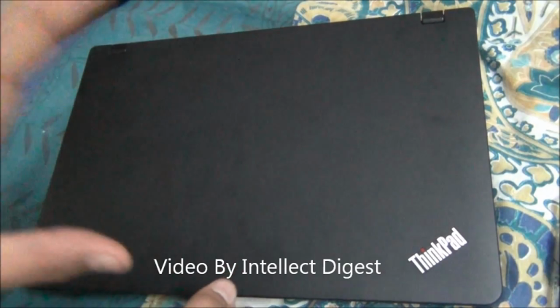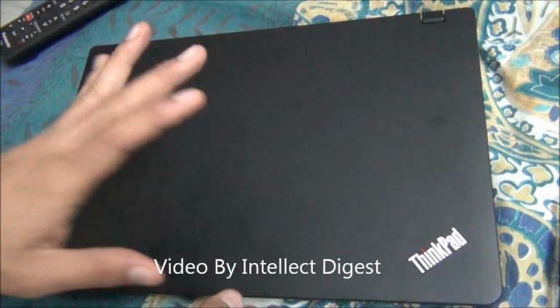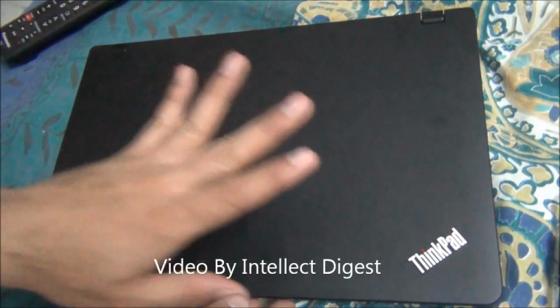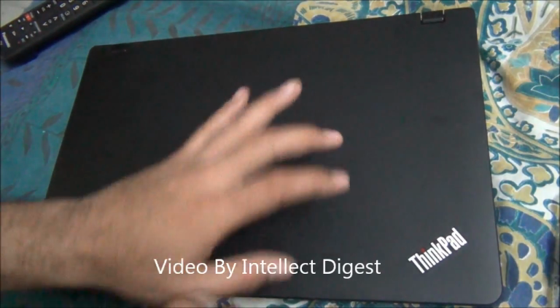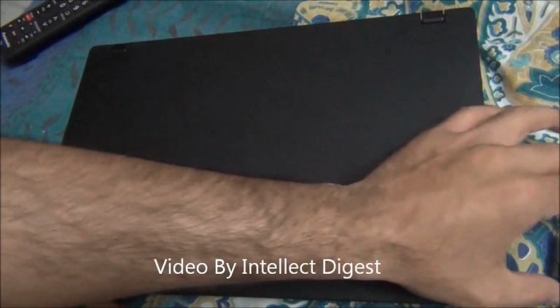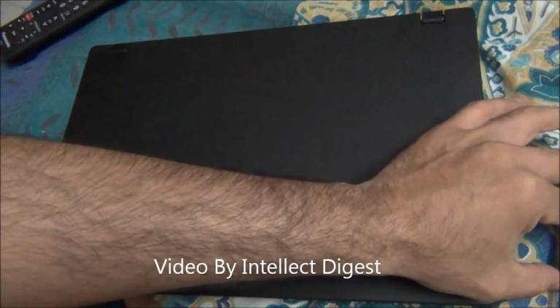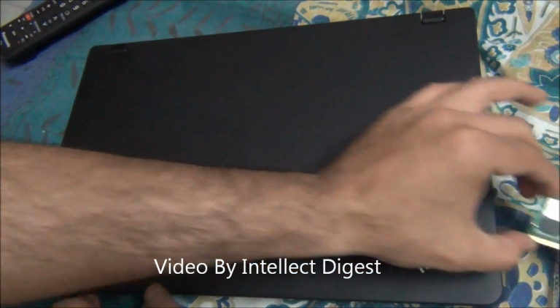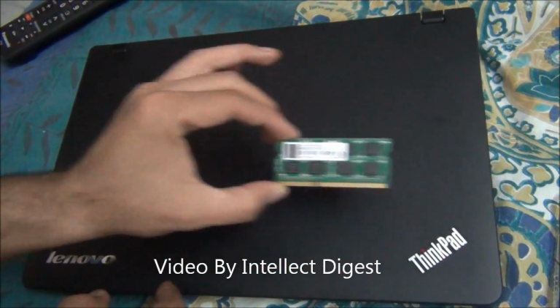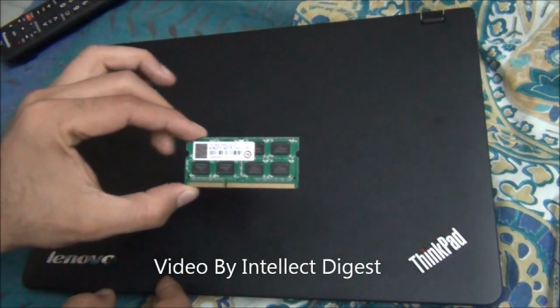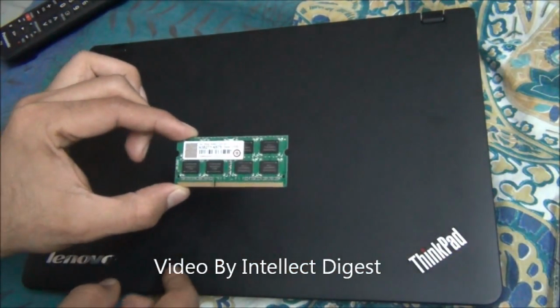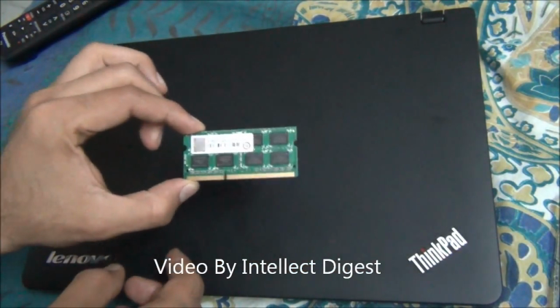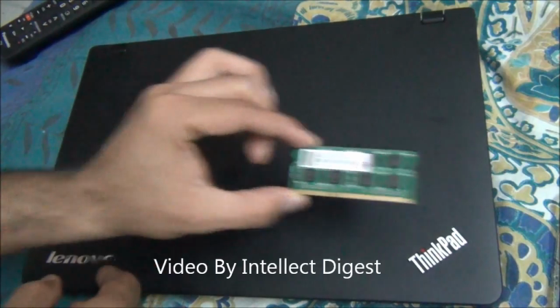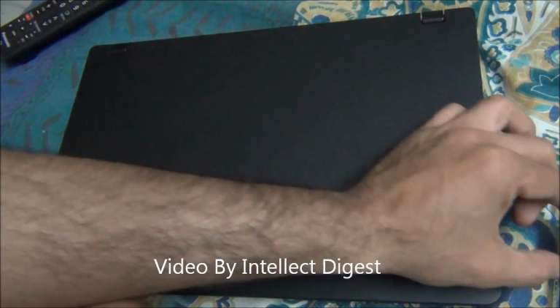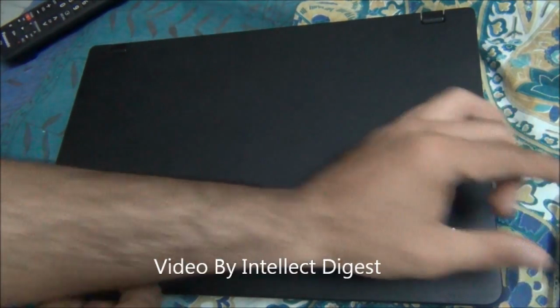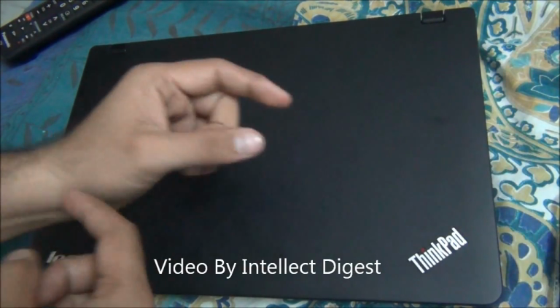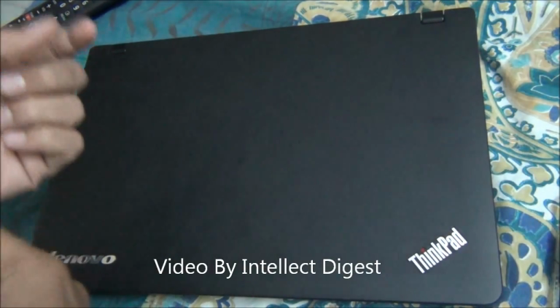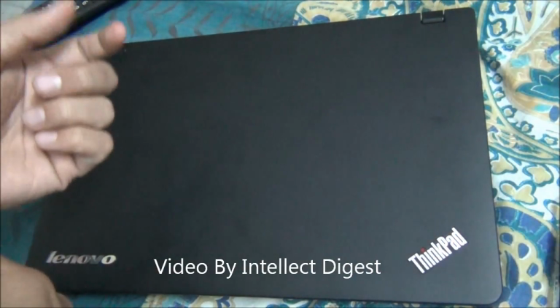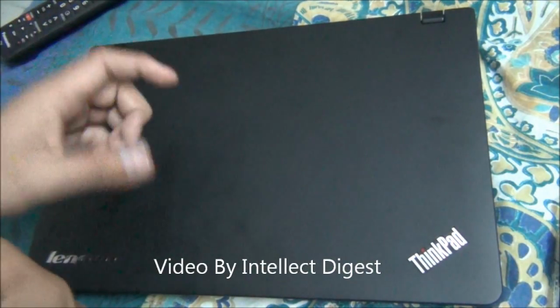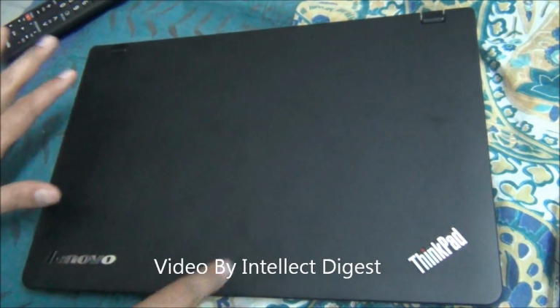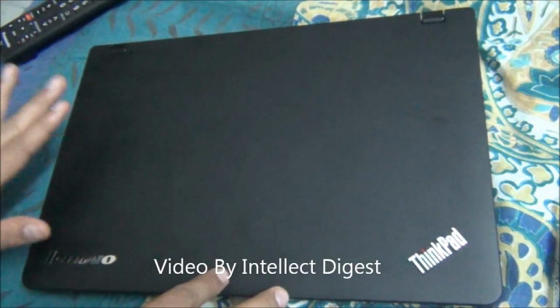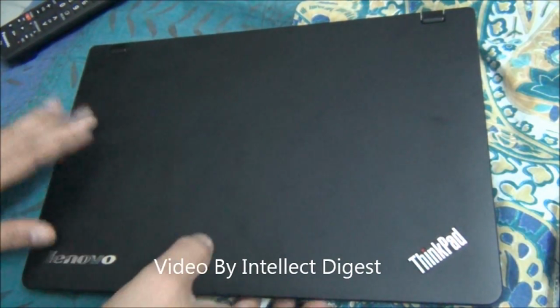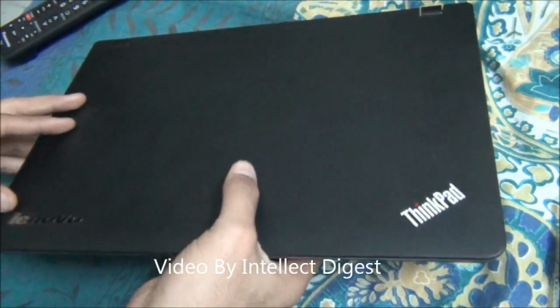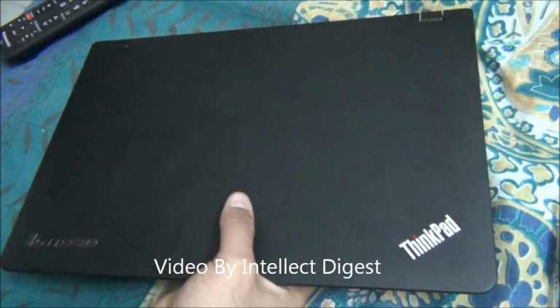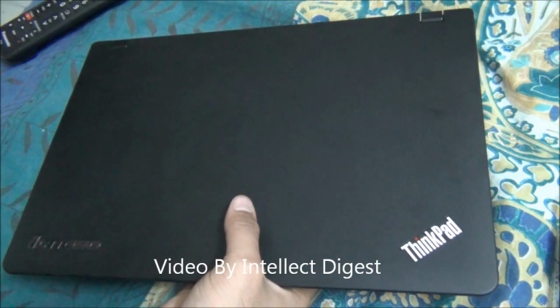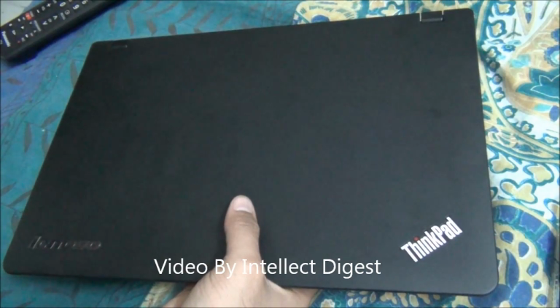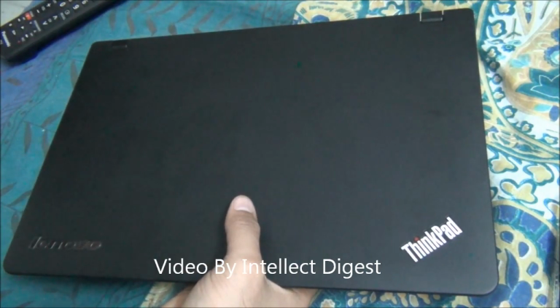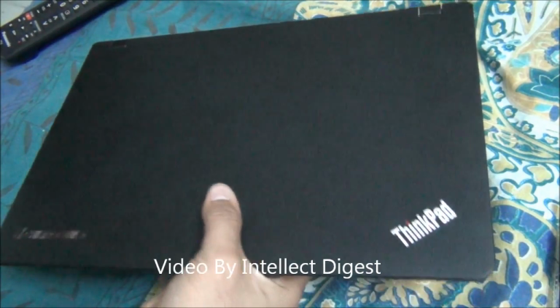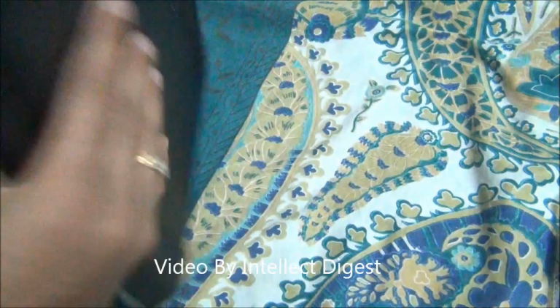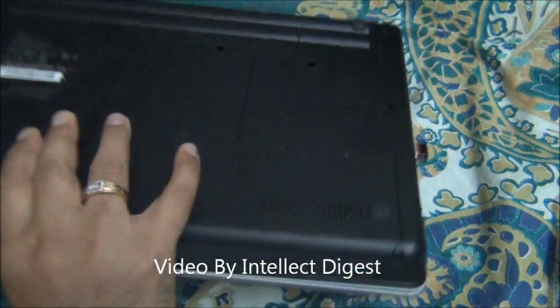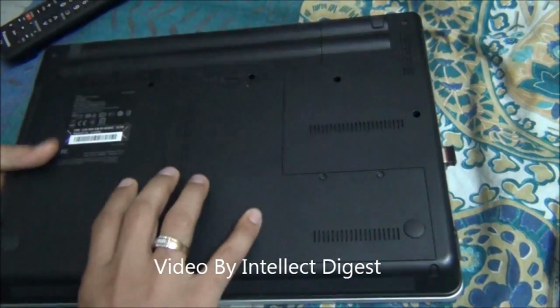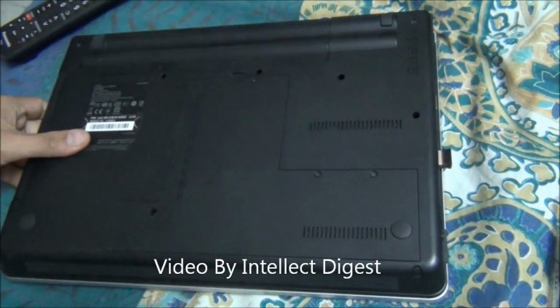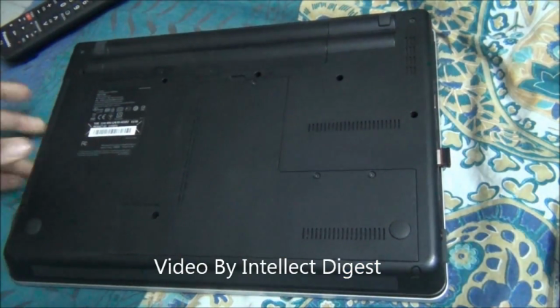First, ensure that the laptop is powered off. You should order a compatible RAM like we have ordered. You should also wear an anti-static wristband or have it grounded. After you are done with all these things, just turn the laptop over.